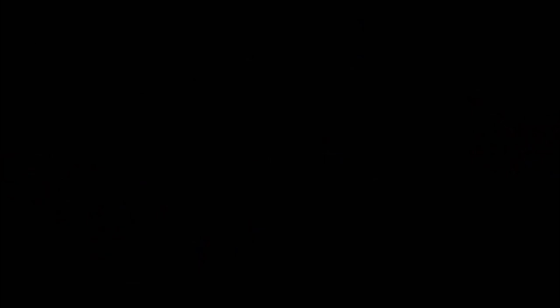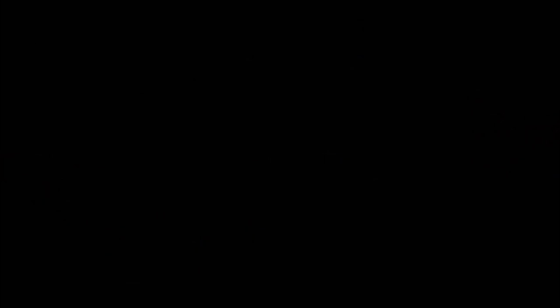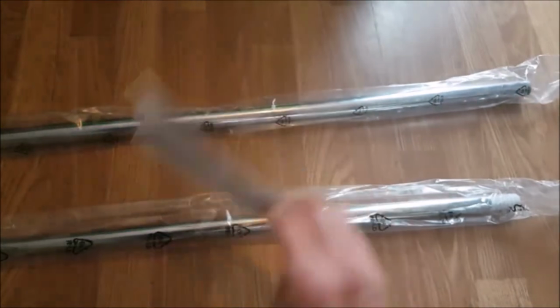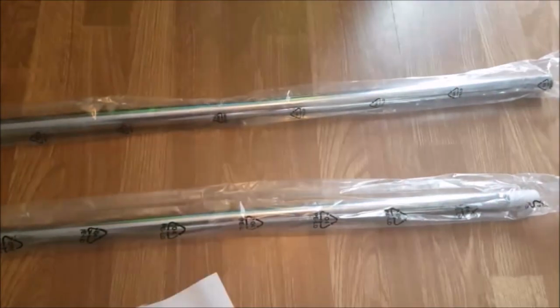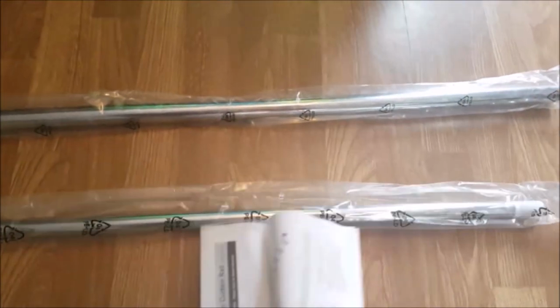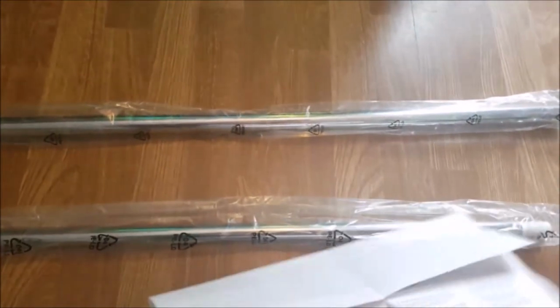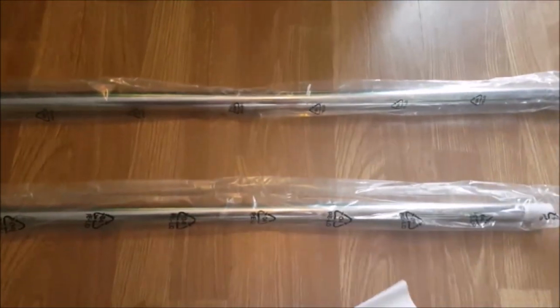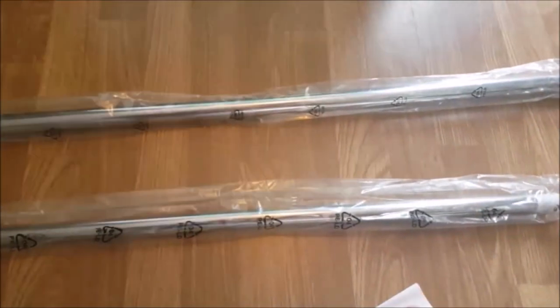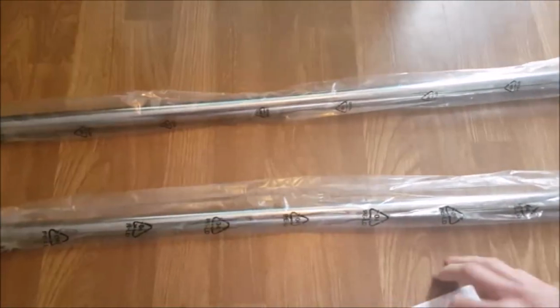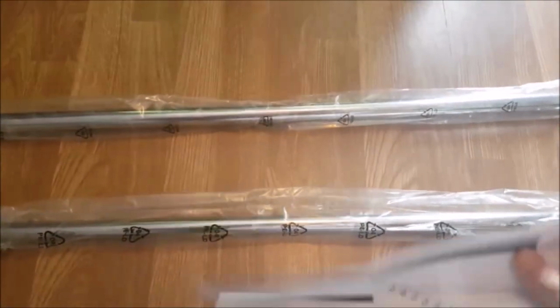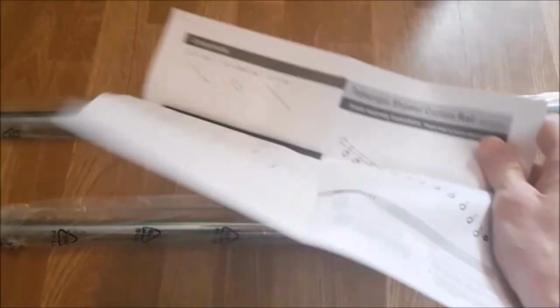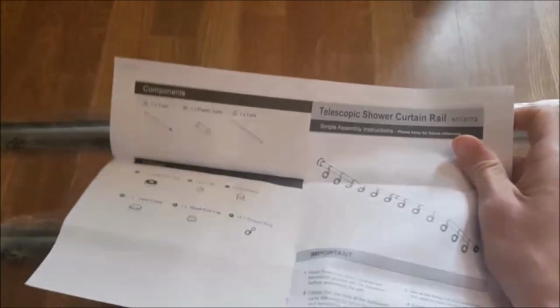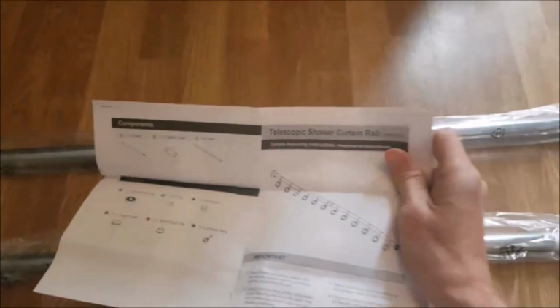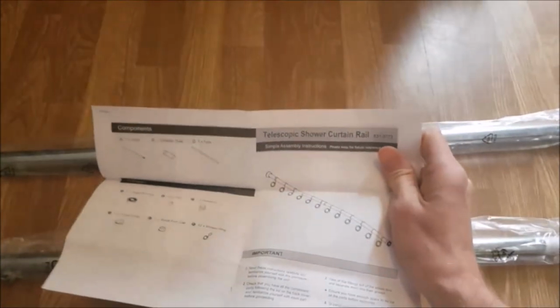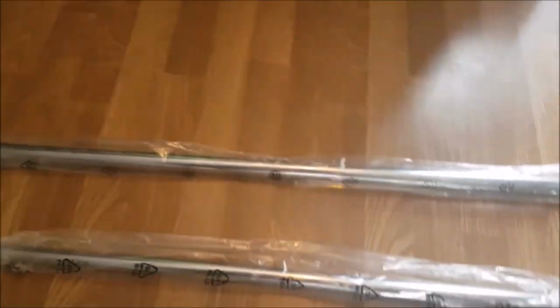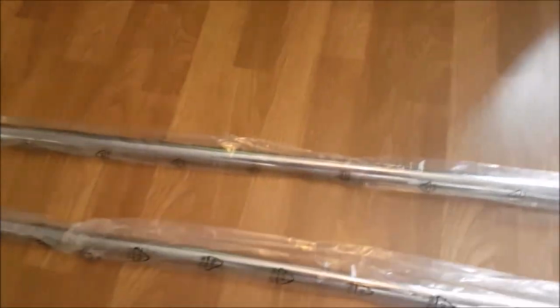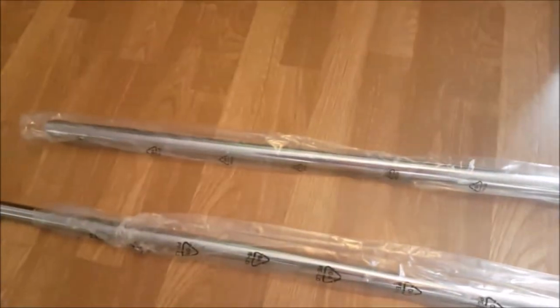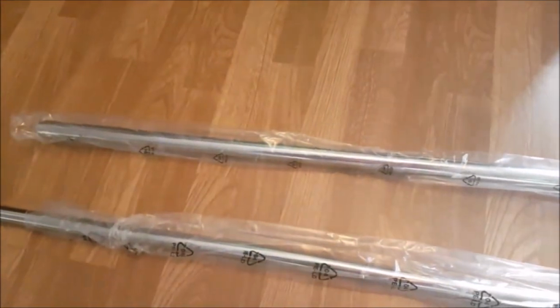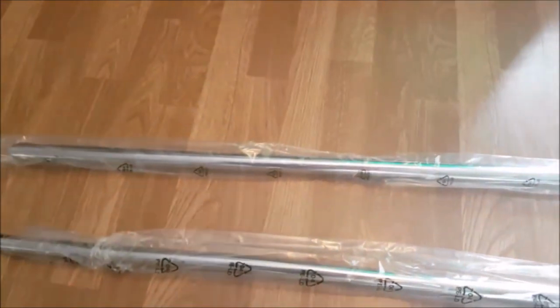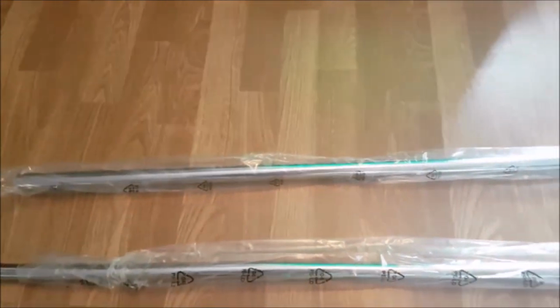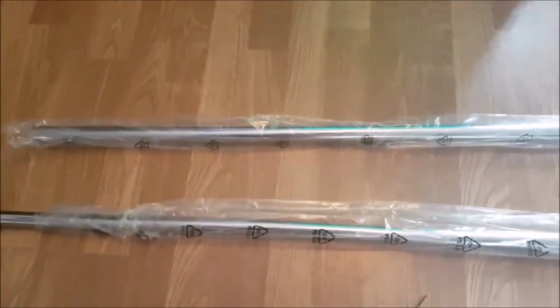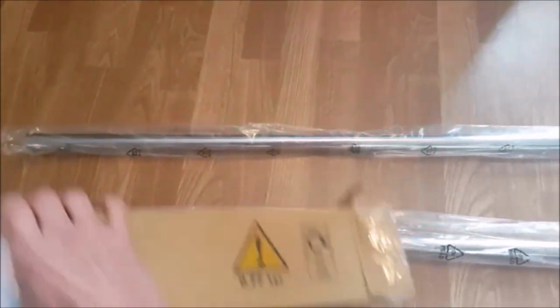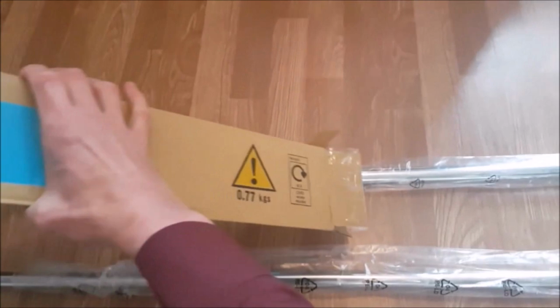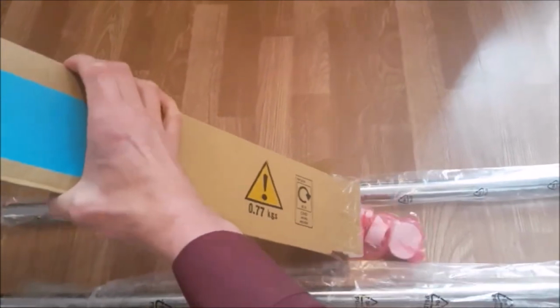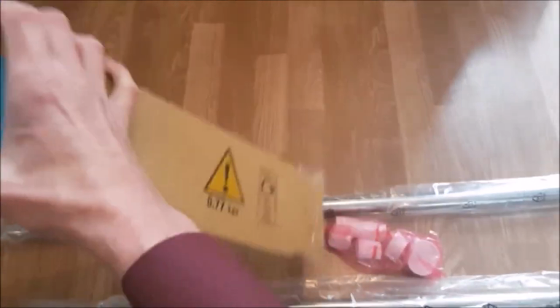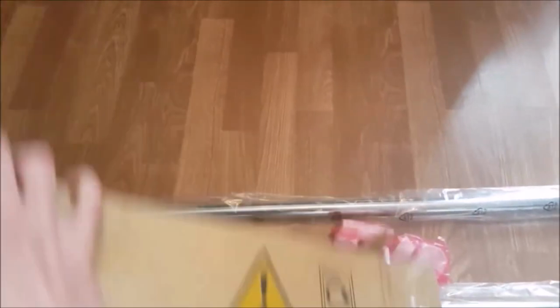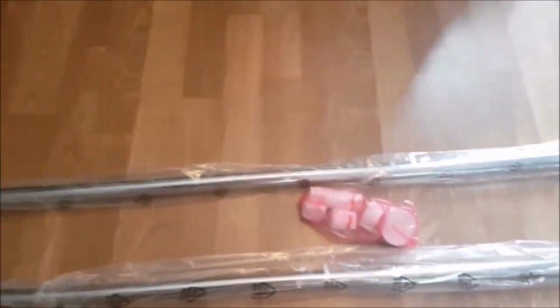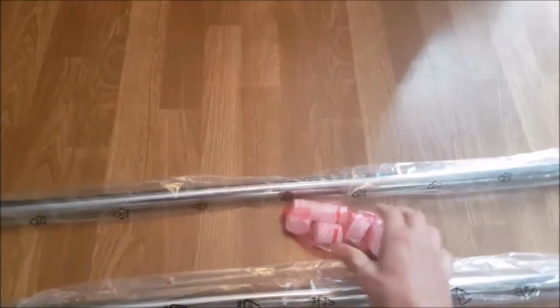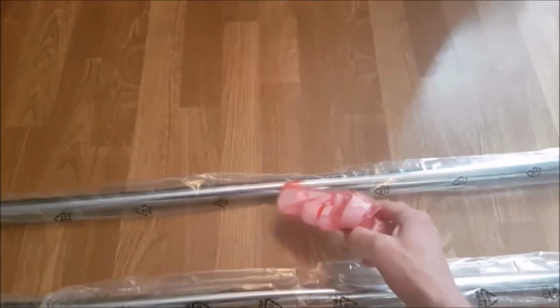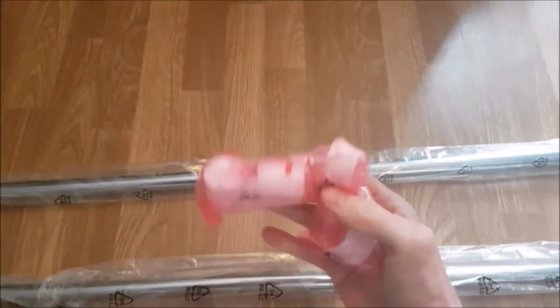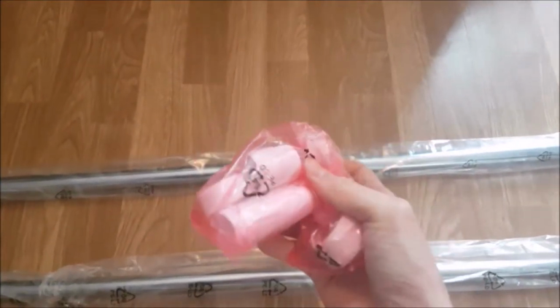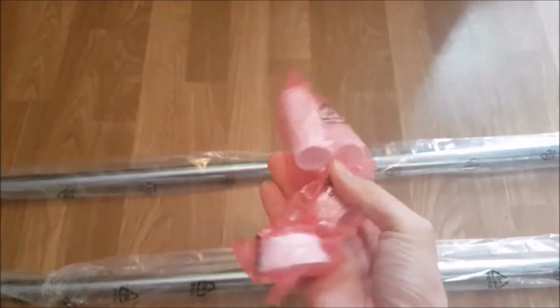I got this rod rail from argos.co.uk — I'll leave a link in the description below. This rod extends from 105 centimeters to 194 centimeters. Fitting is really easy with no screws, nails, or tools required.